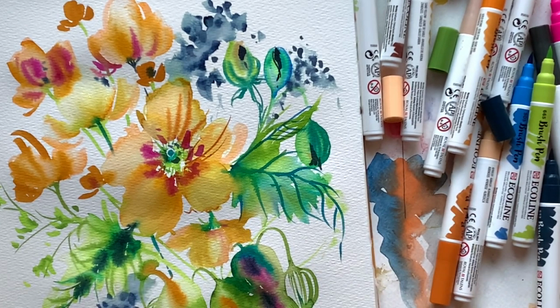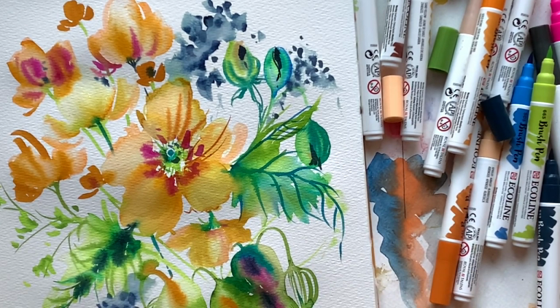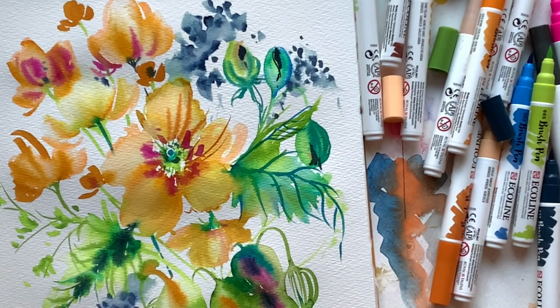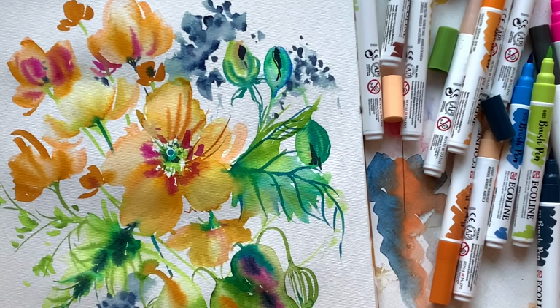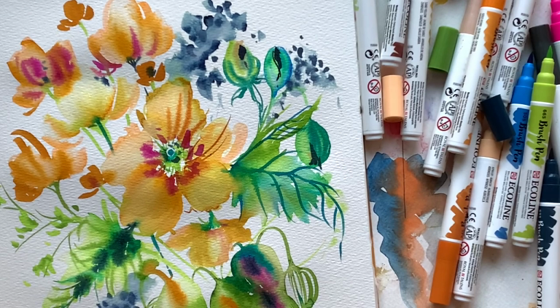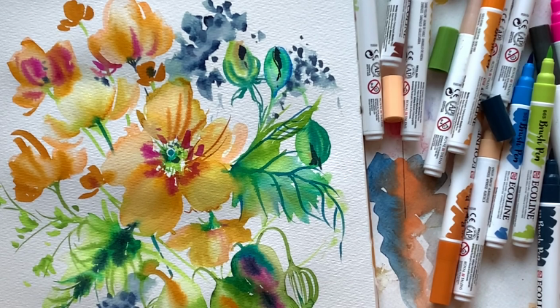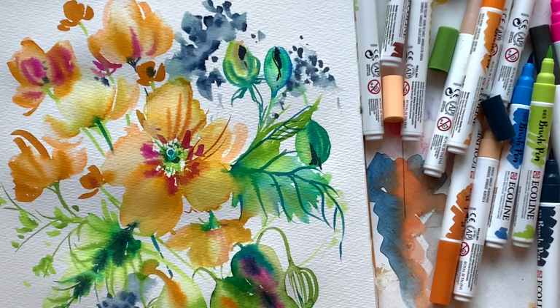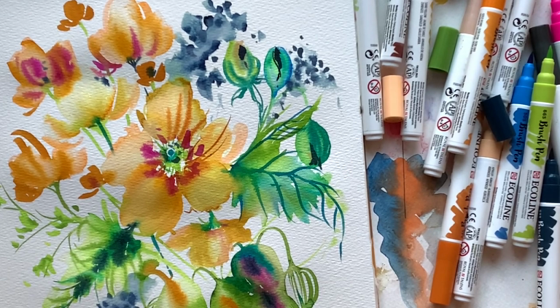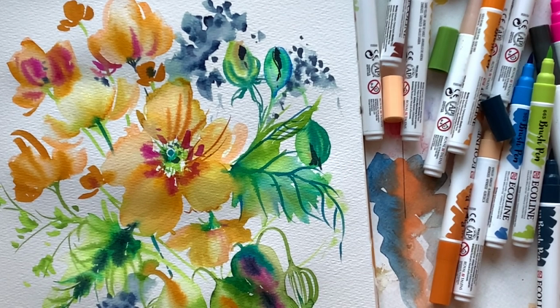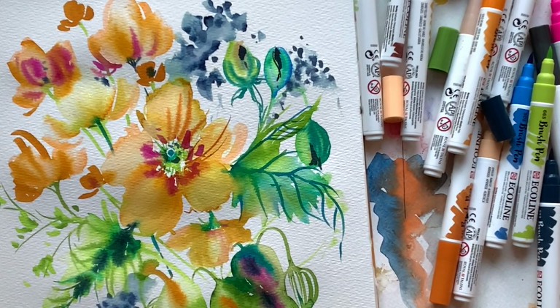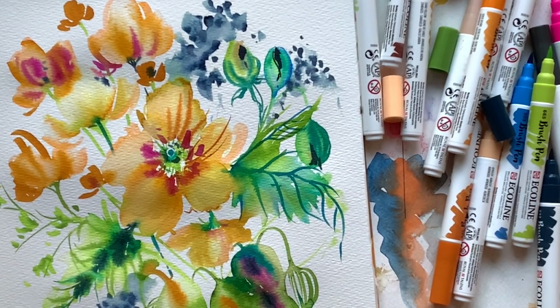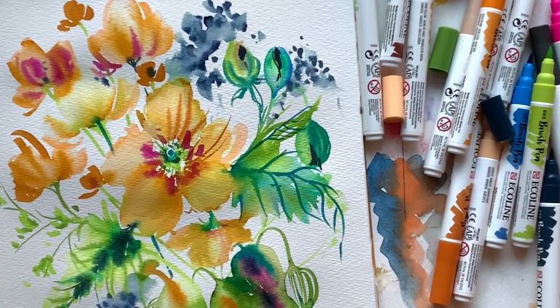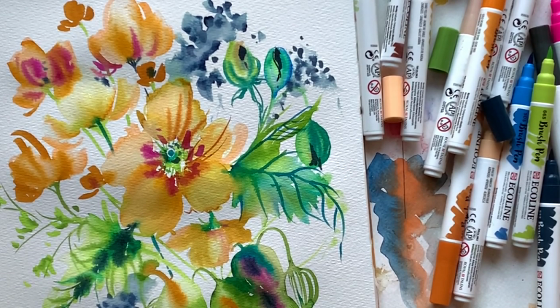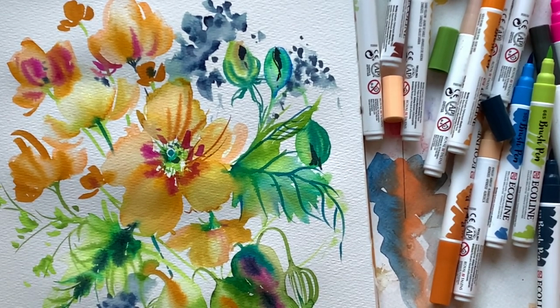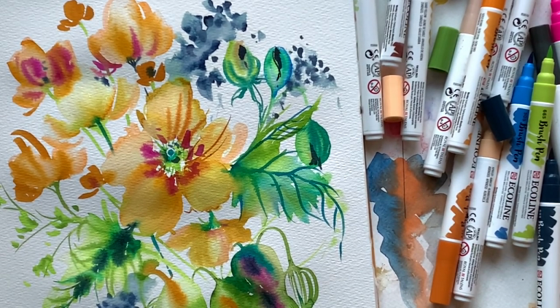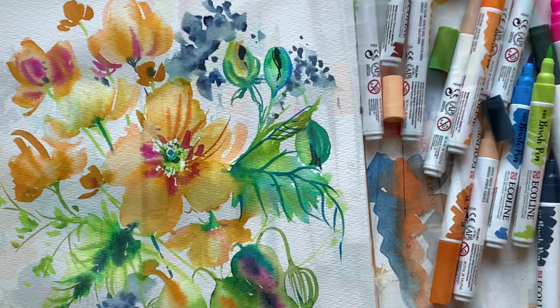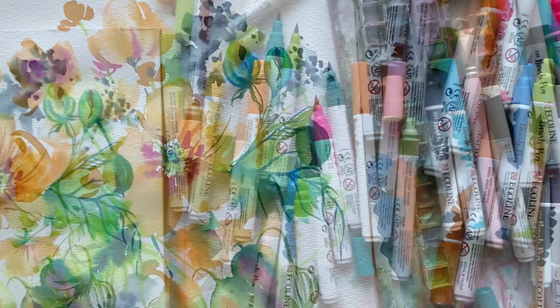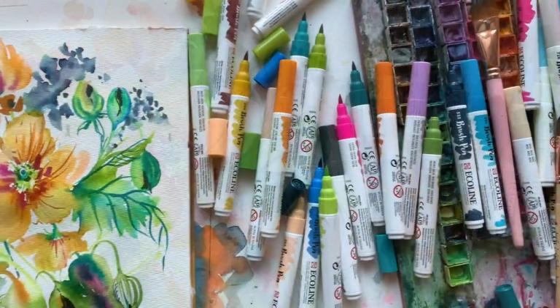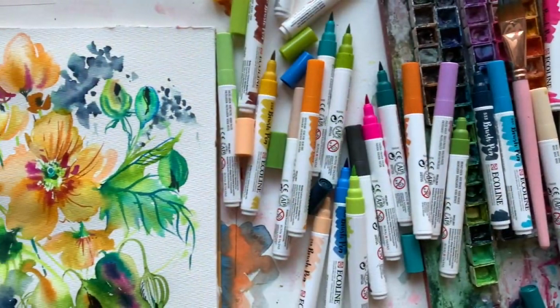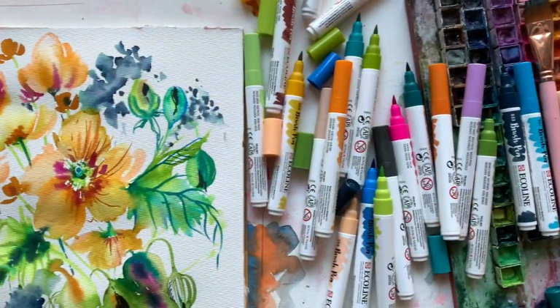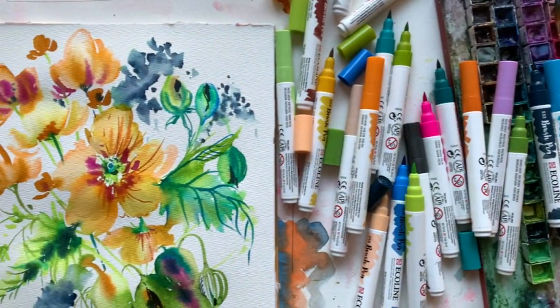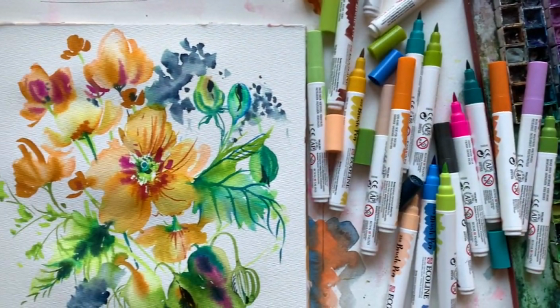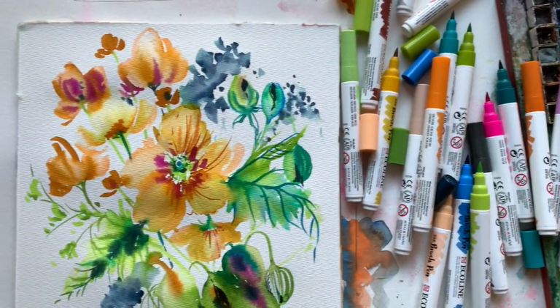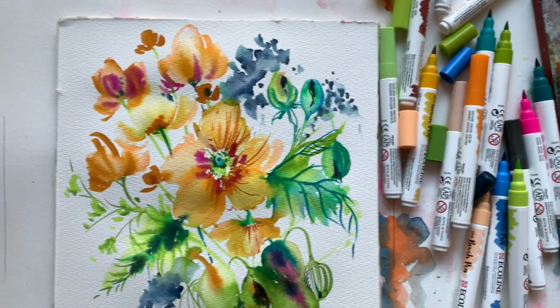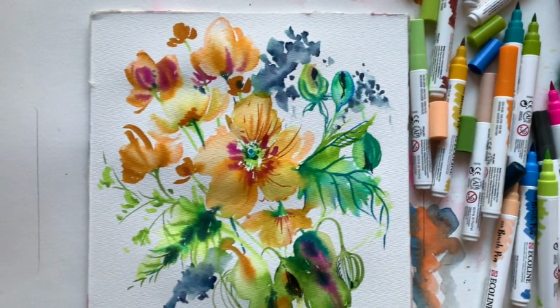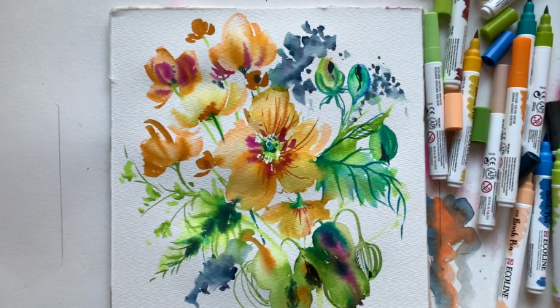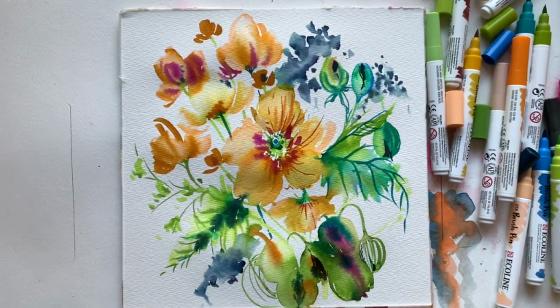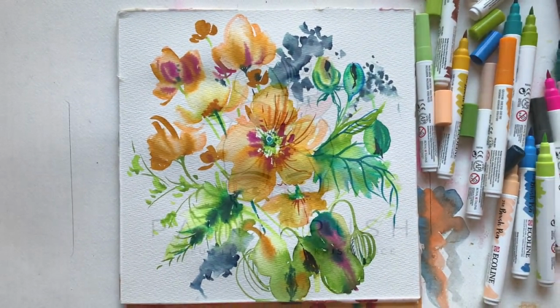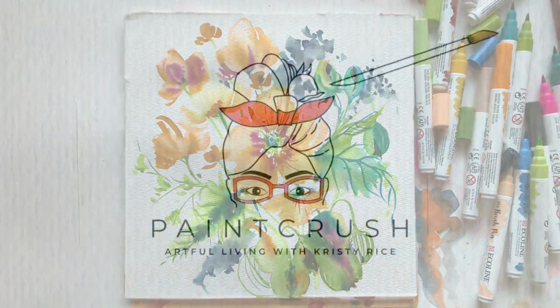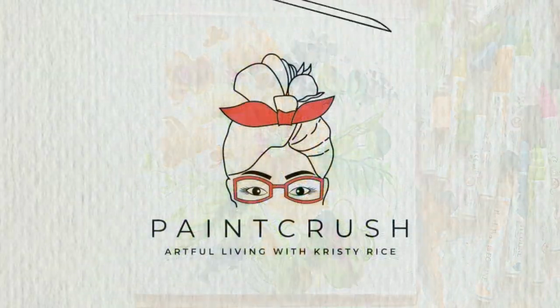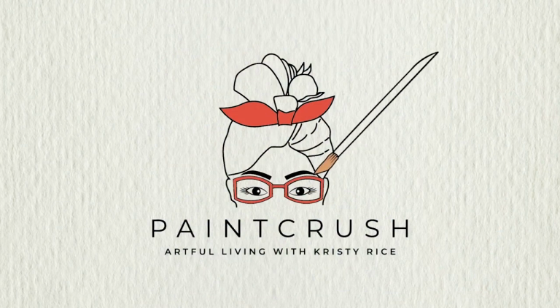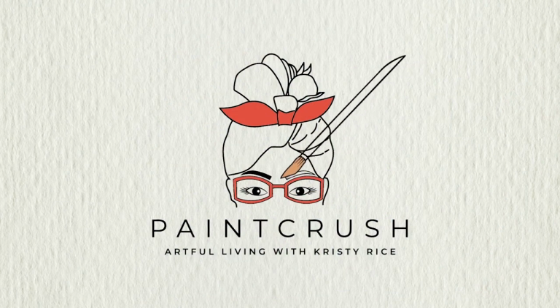Head into the comments, introduce yourself, tell us why you're here and what you're inspired by these days. Happy painting until next time, and if you love this I would say watch this one next.